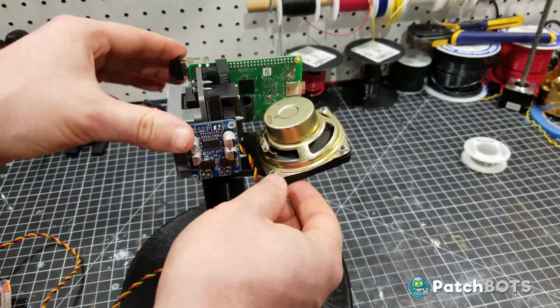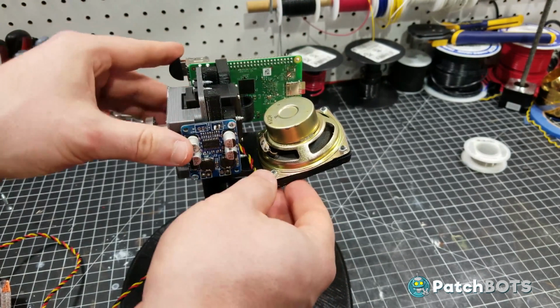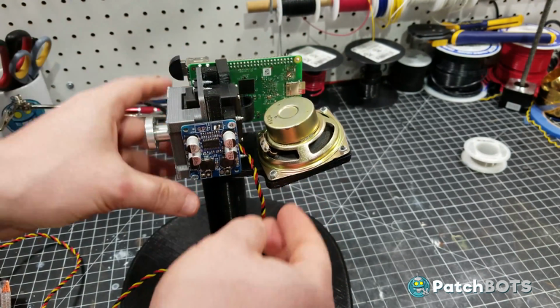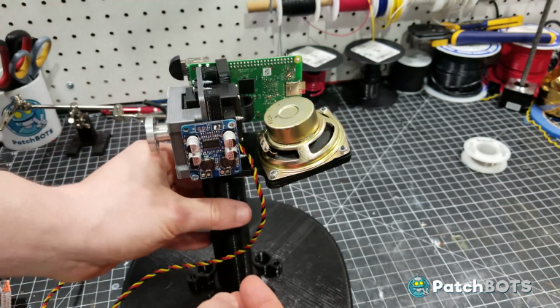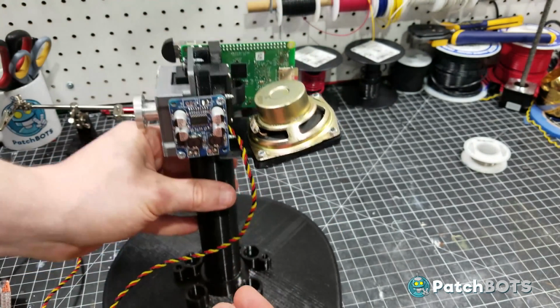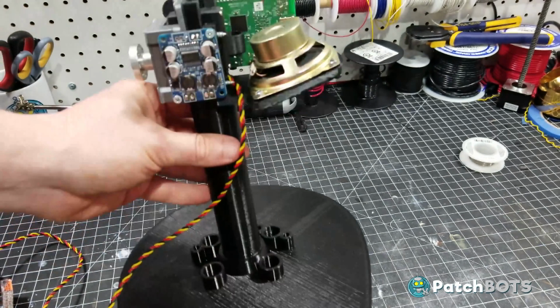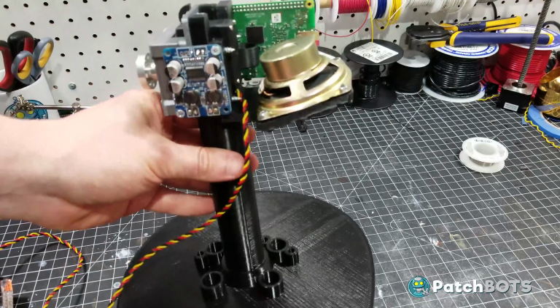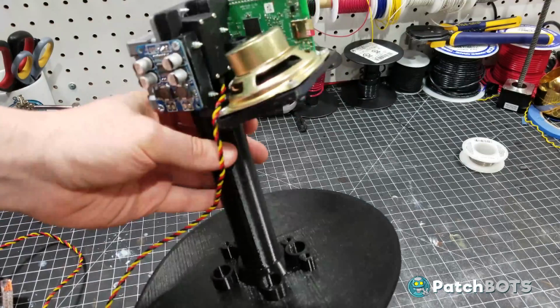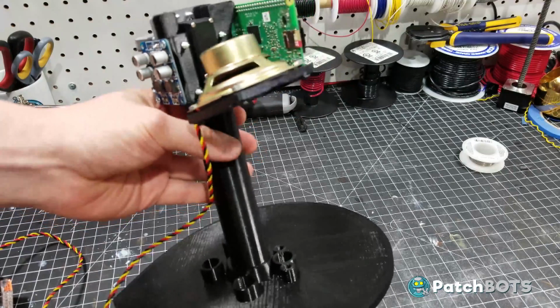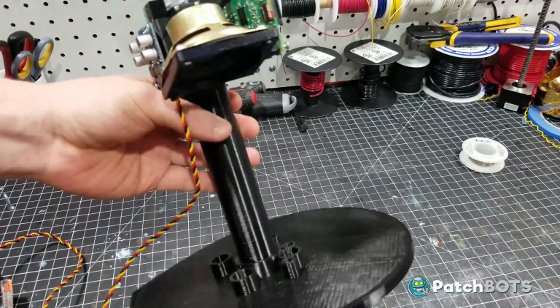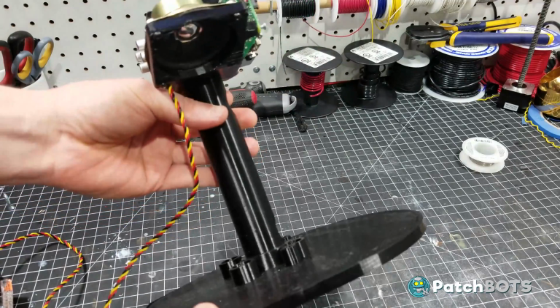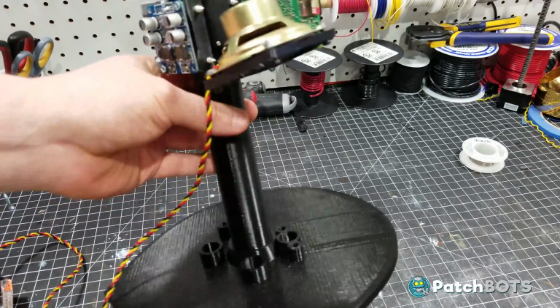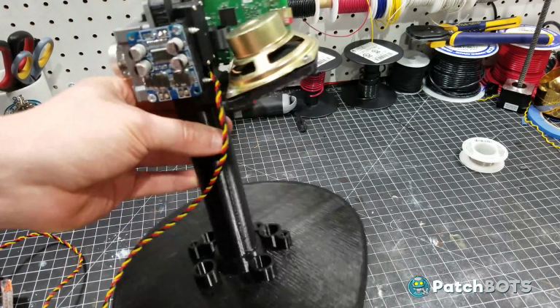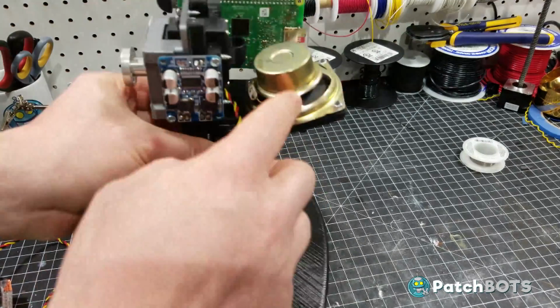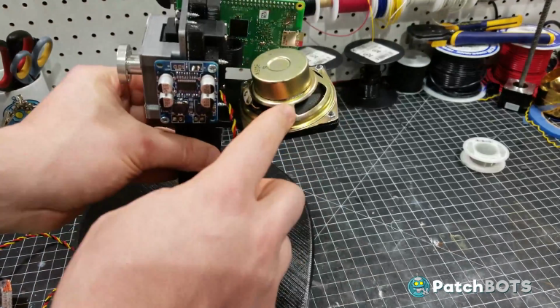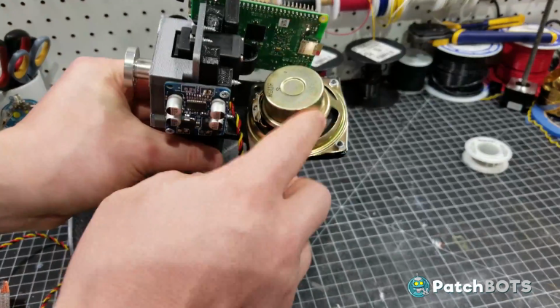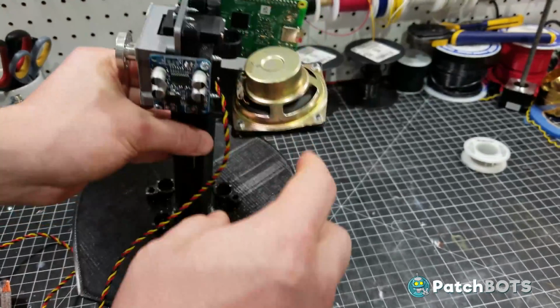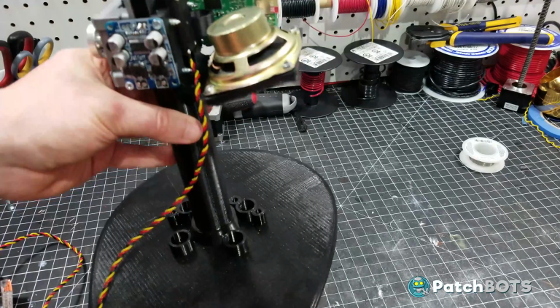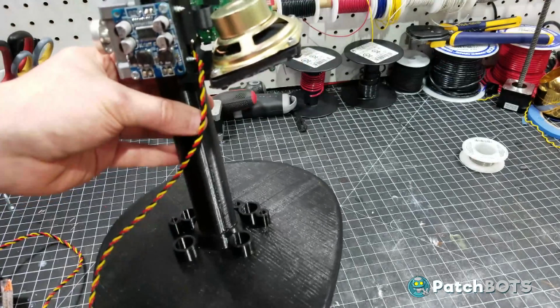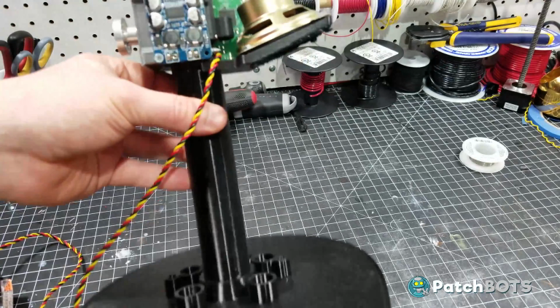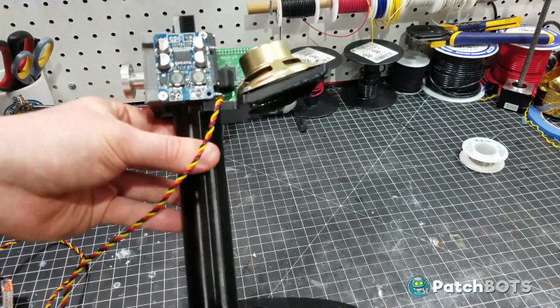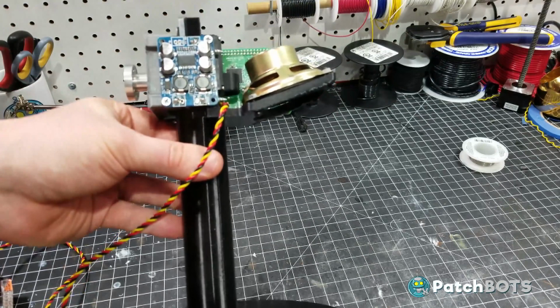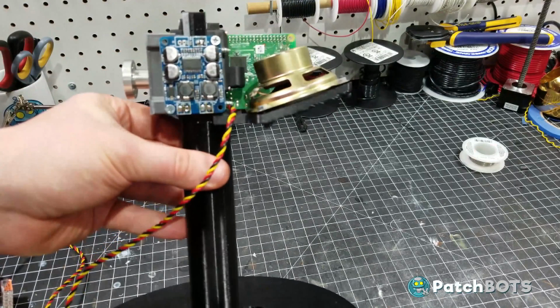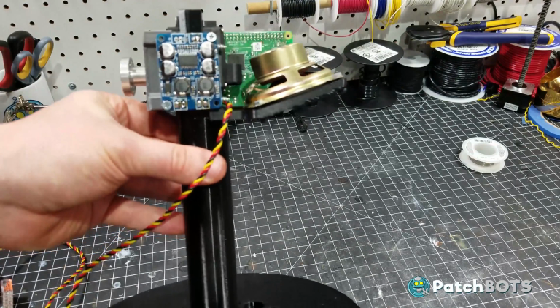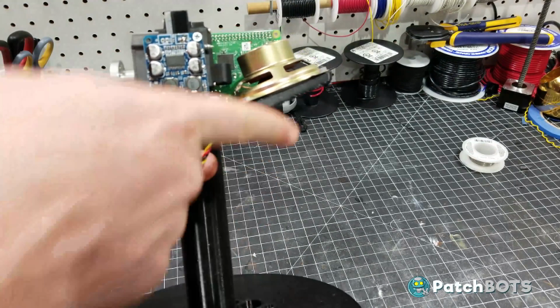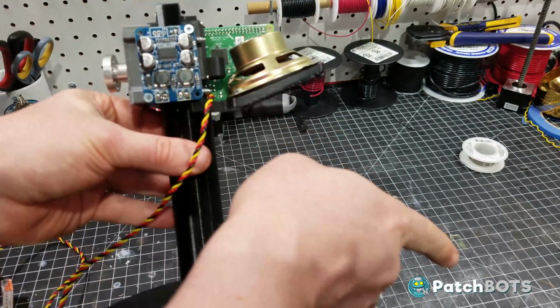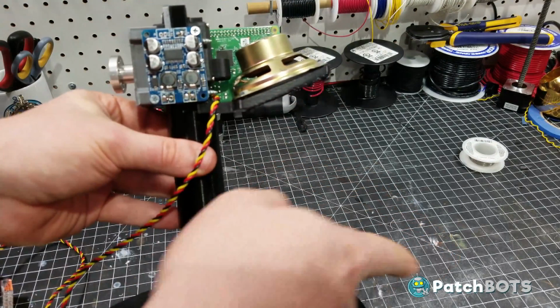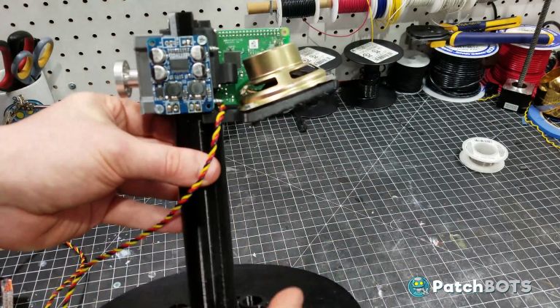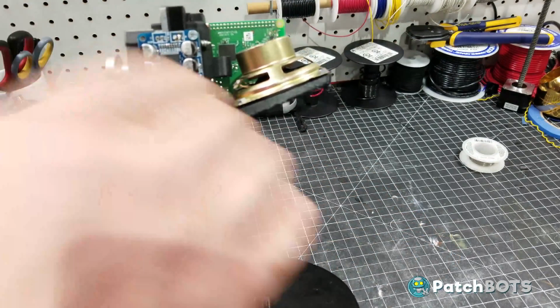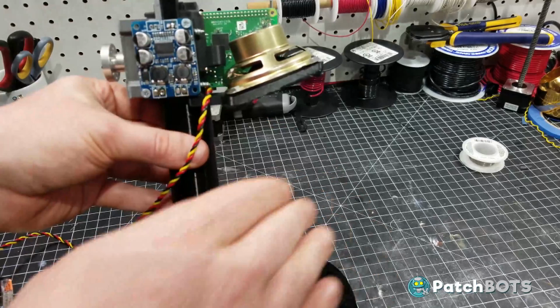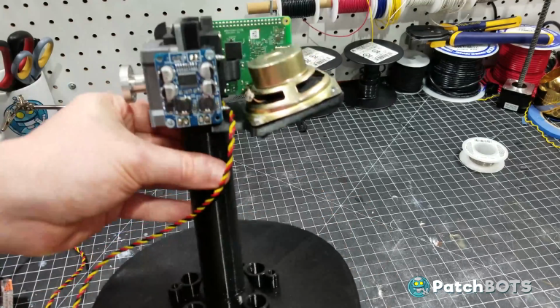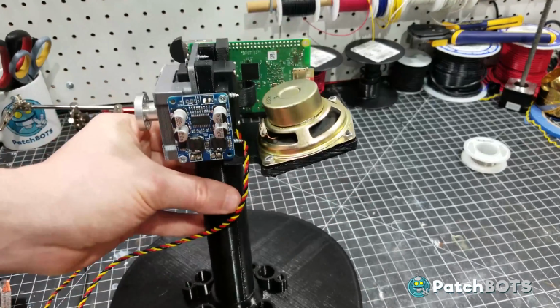Last time I kind of just used a speaker I had laying around and everyone was asking me what kind it was and I didn't have a very good answer. So this is one you can purchase right off Amazon — I'll put a link in the description. I also made that mount a little tilted to kind of direct the sound out and off to the side of the droid.